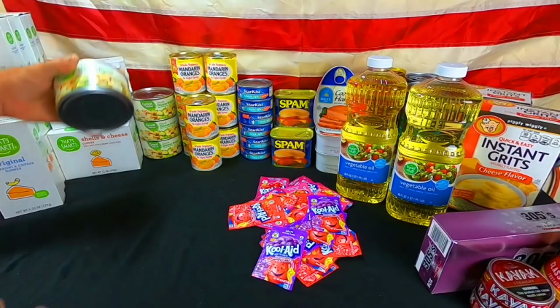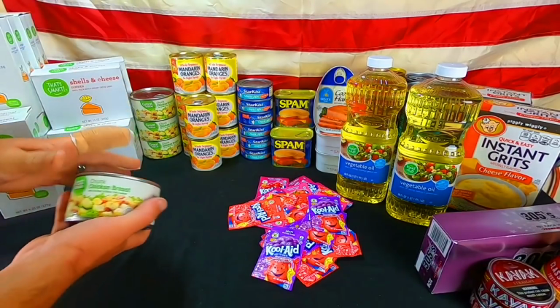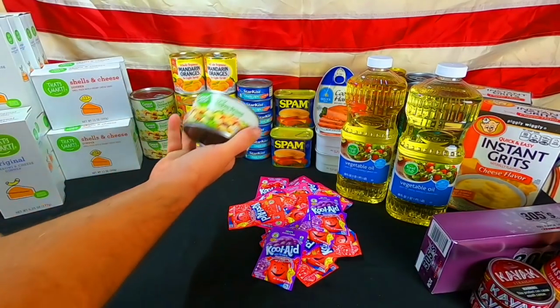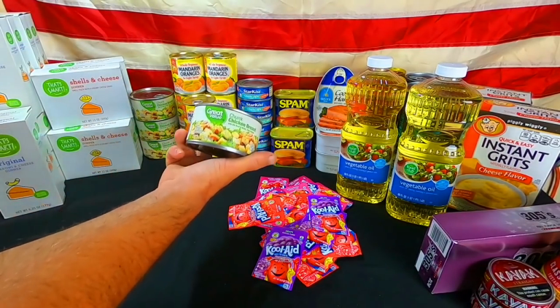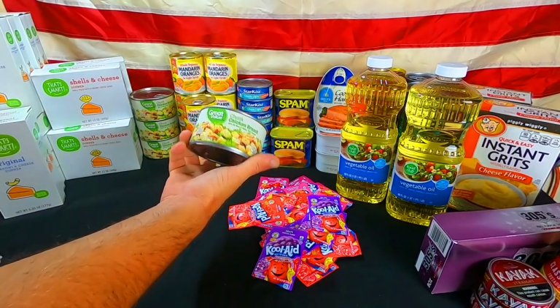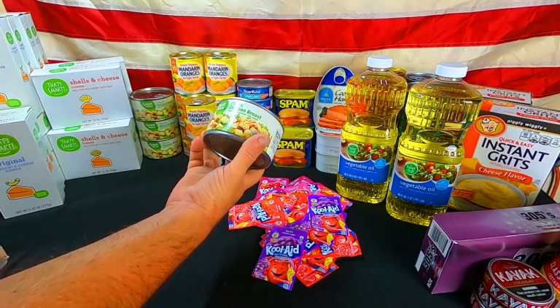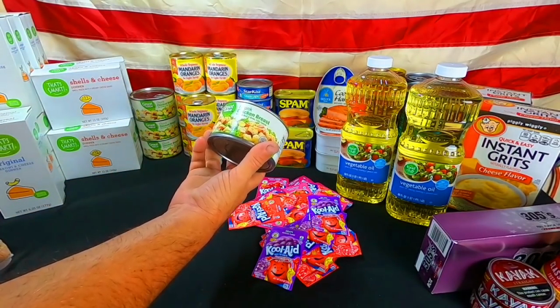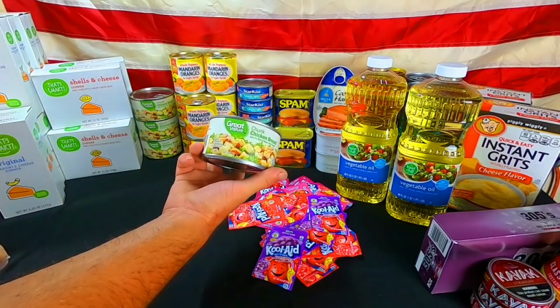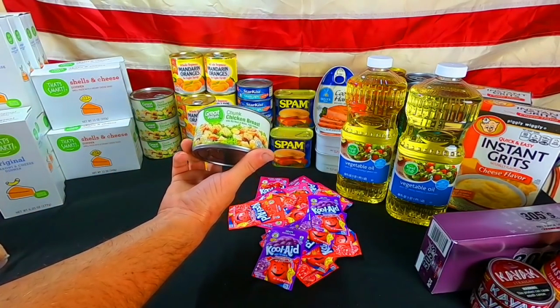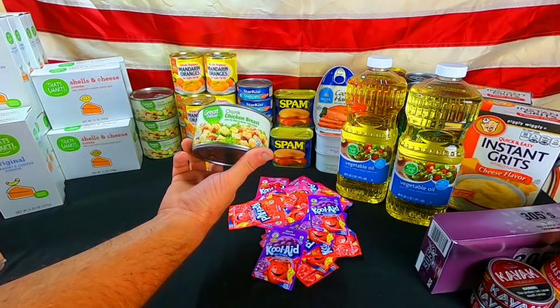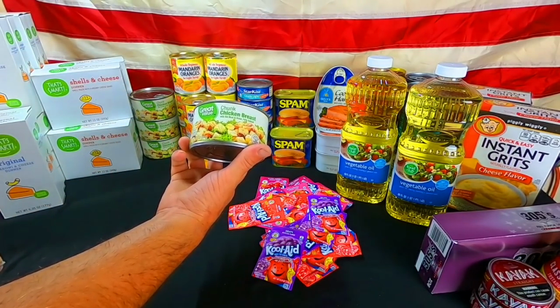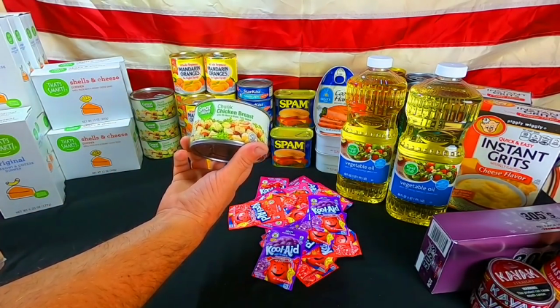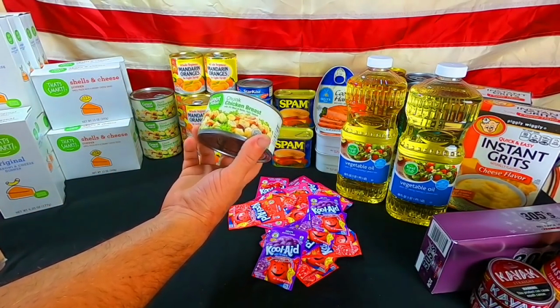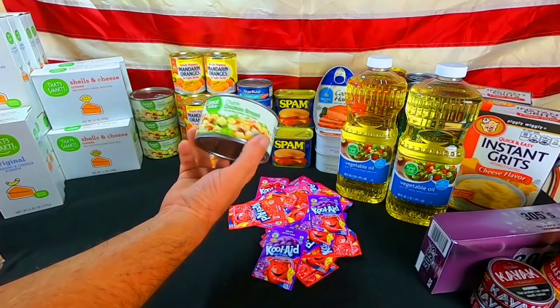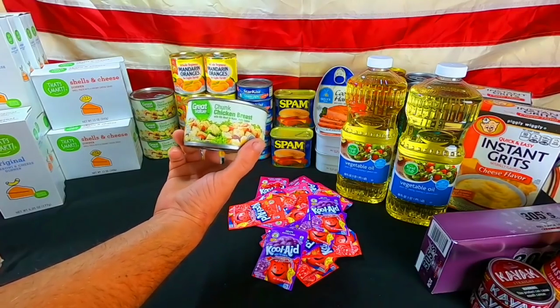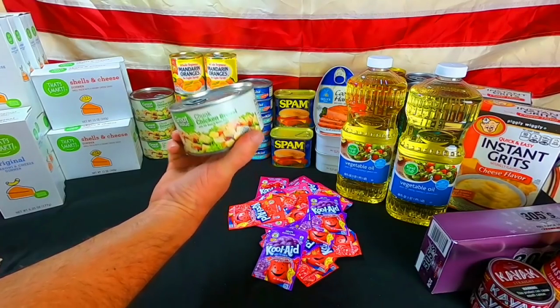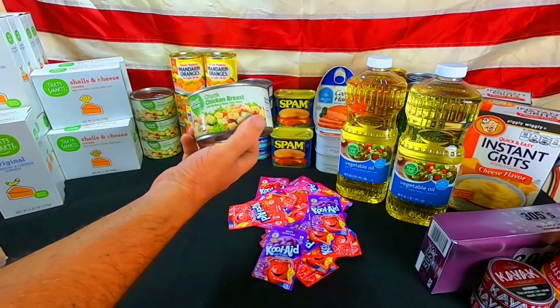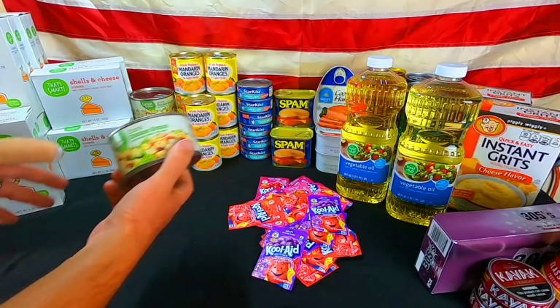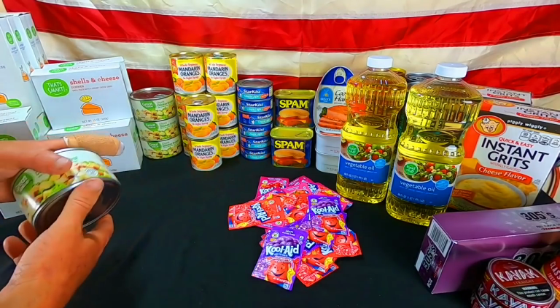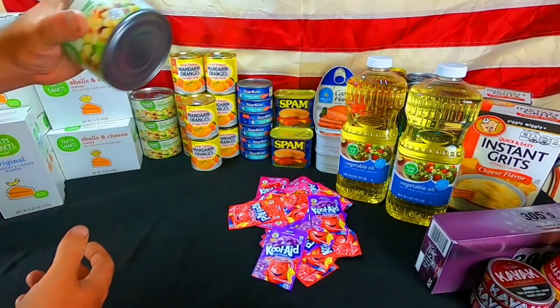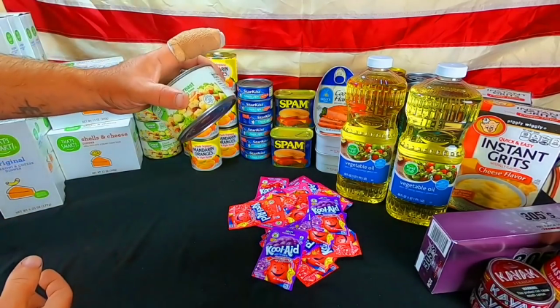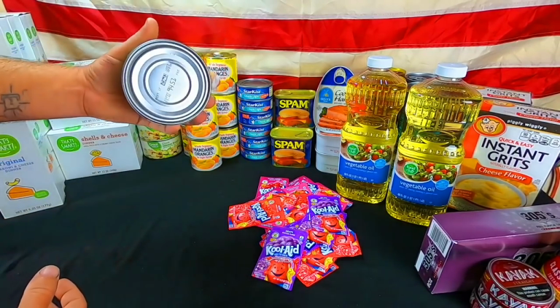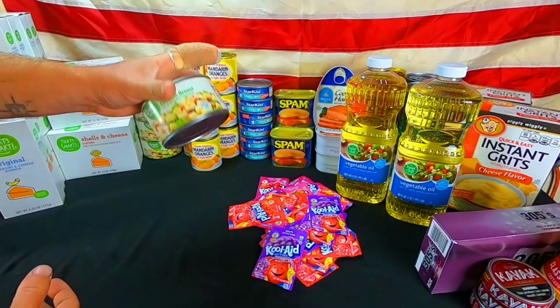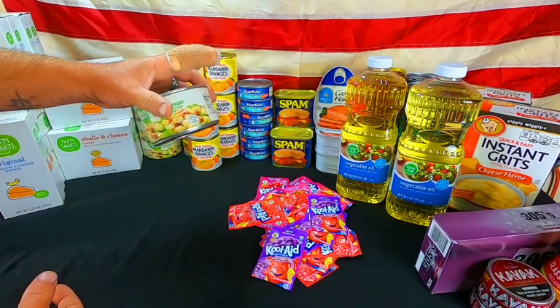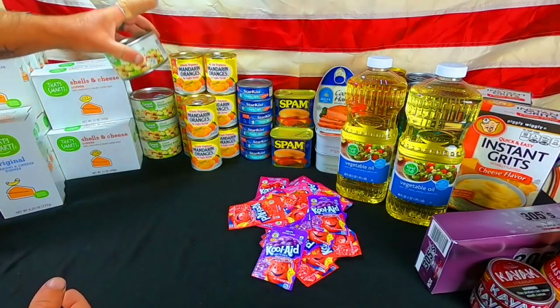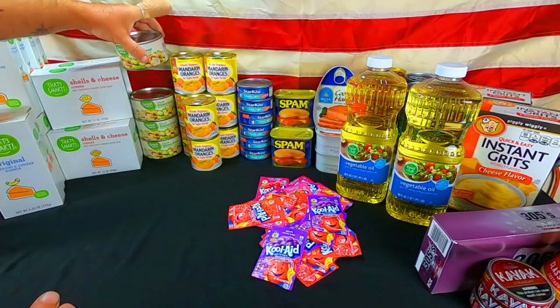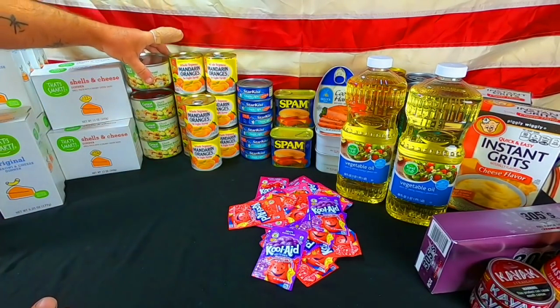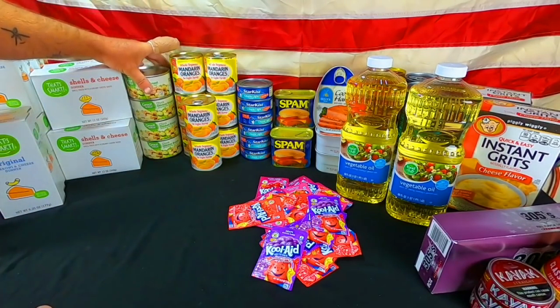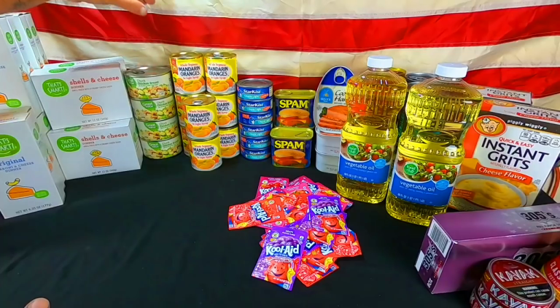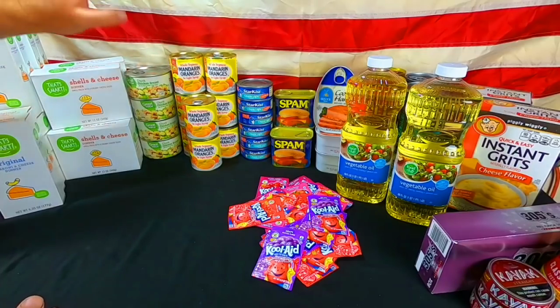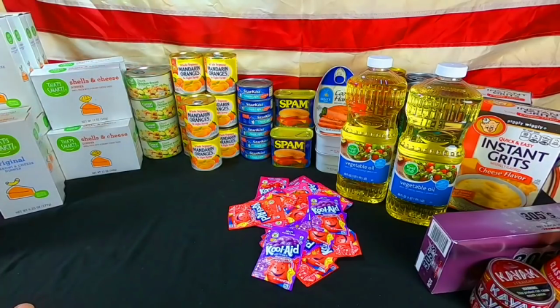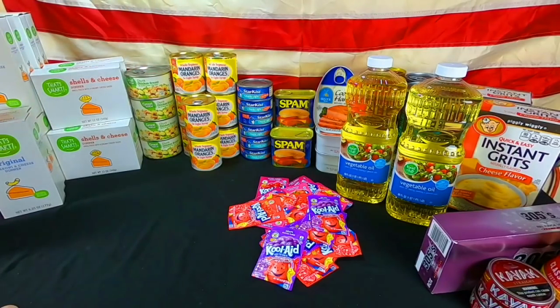For our Walmart run, we got four cans of Great Value Chunk Chicken Breast. This stuff is great — I've been using it for a very long time, and that's why we keep buying it.